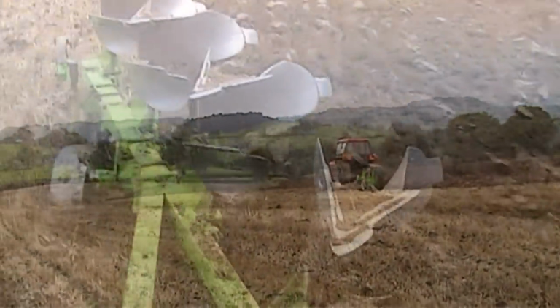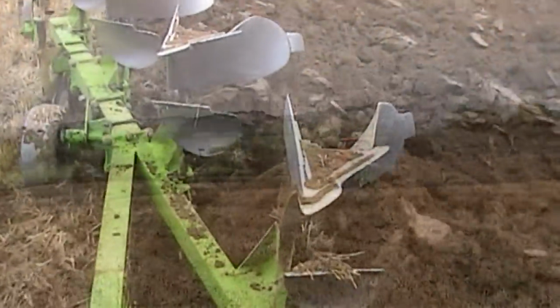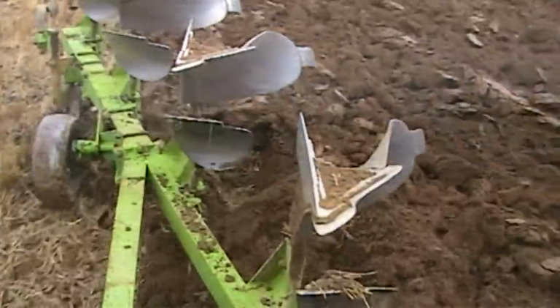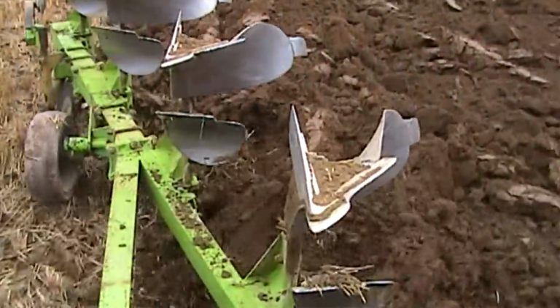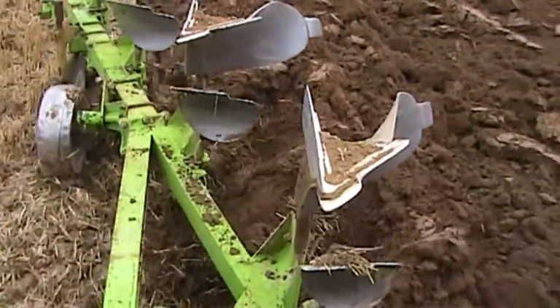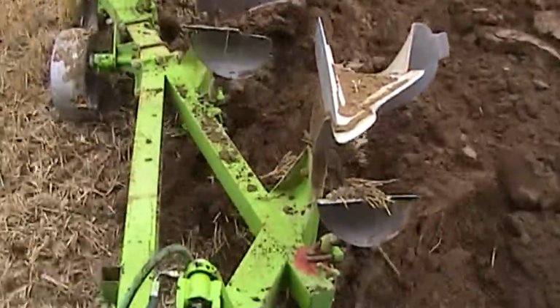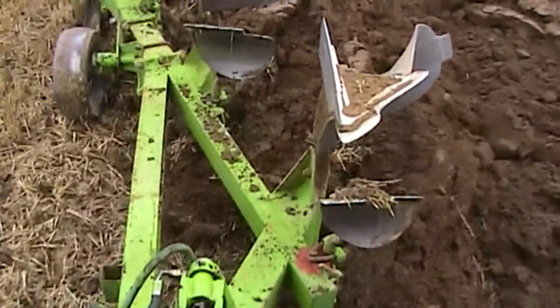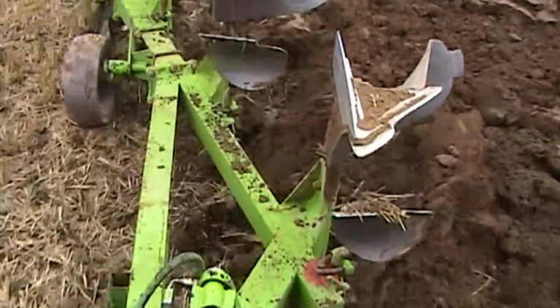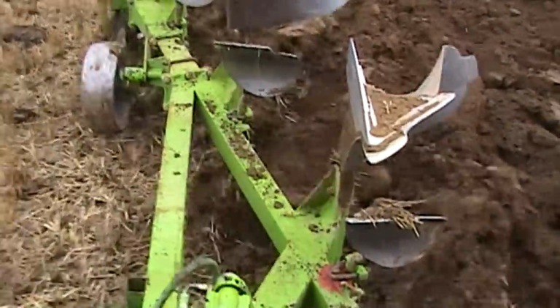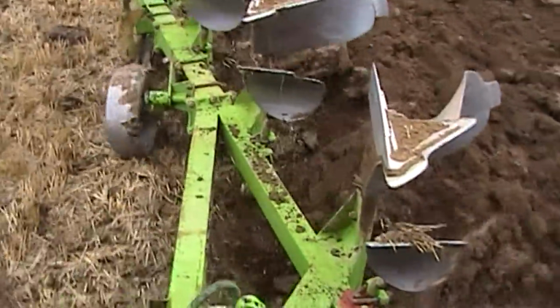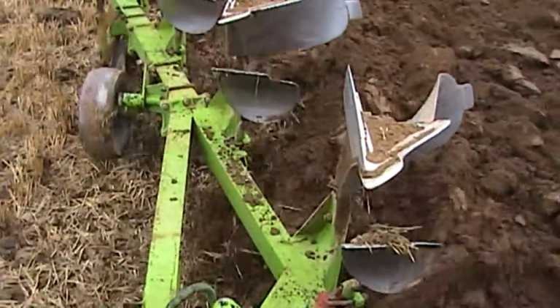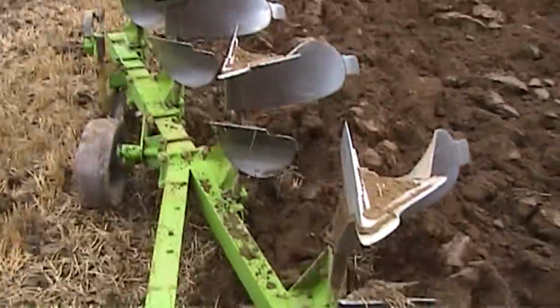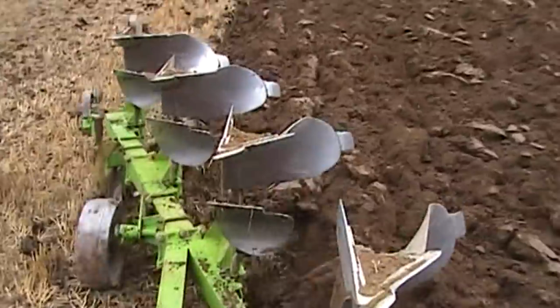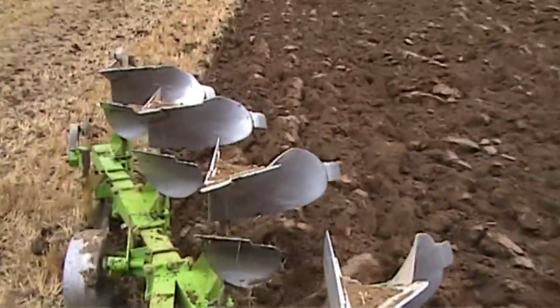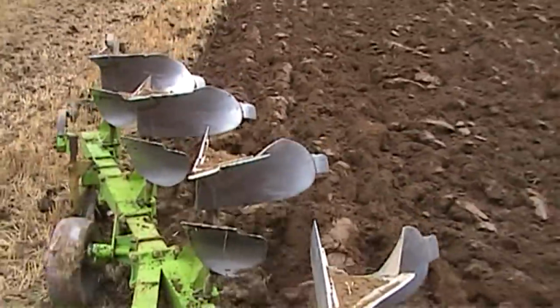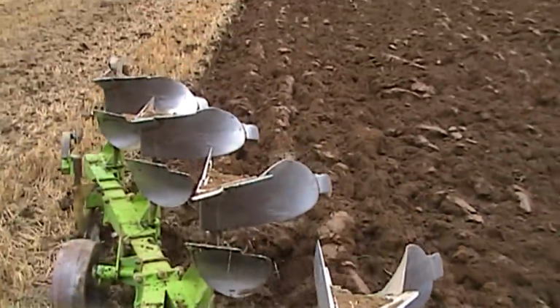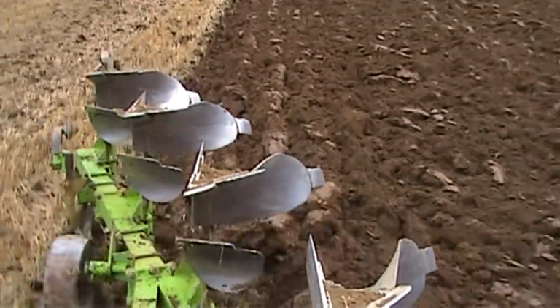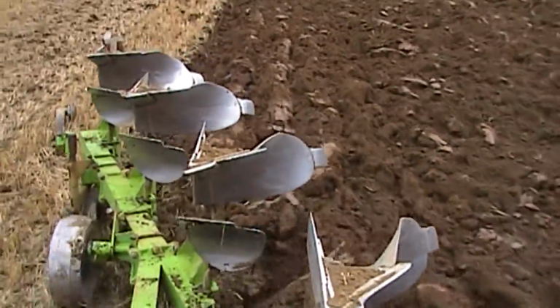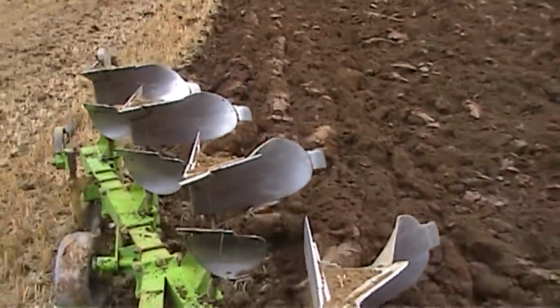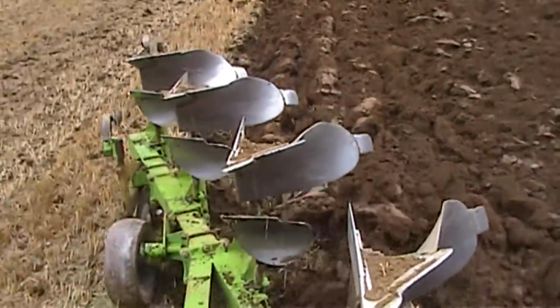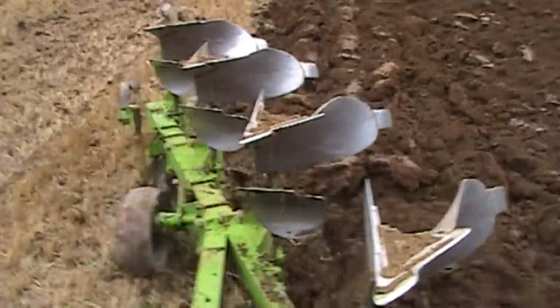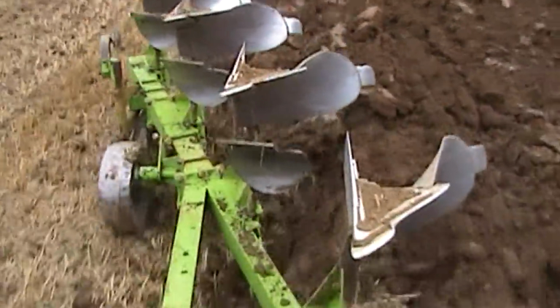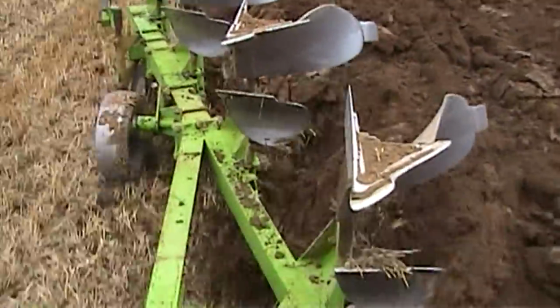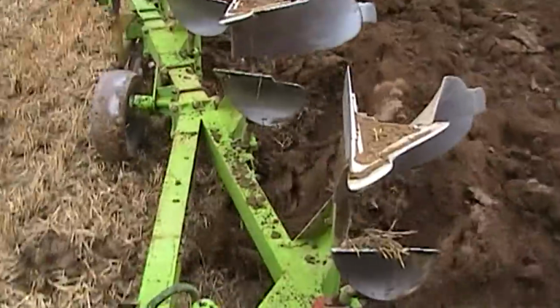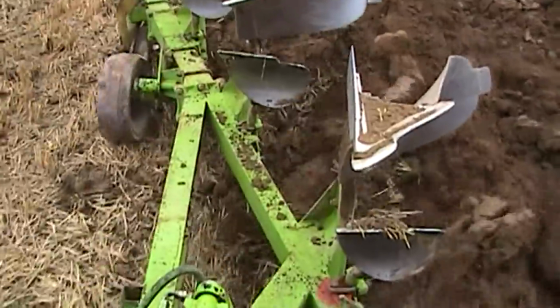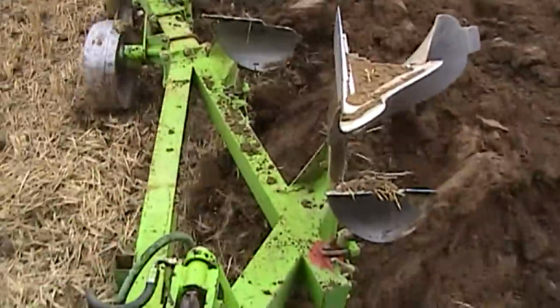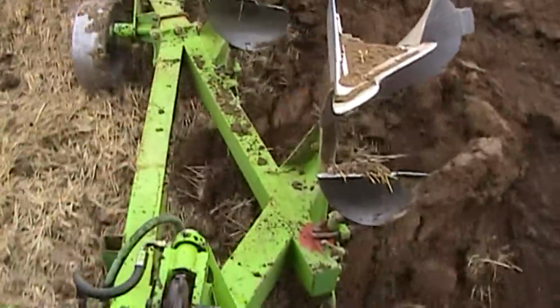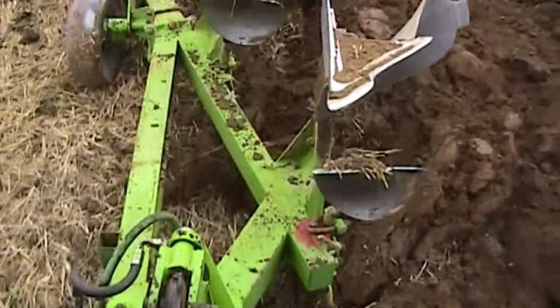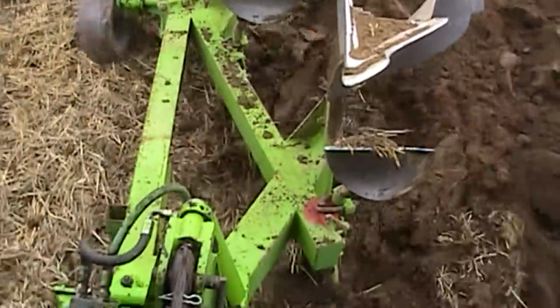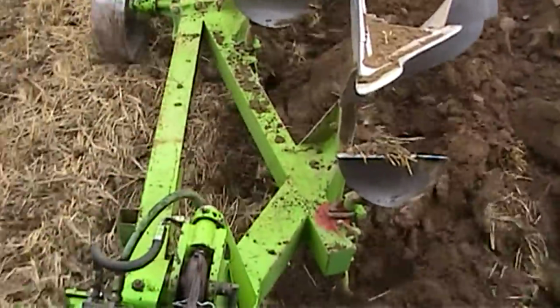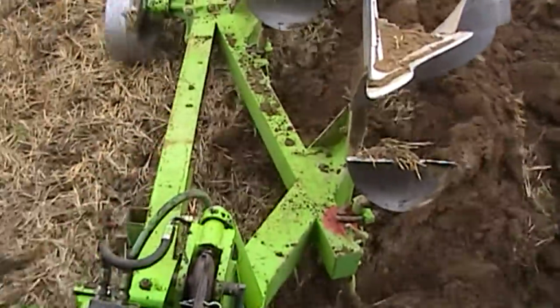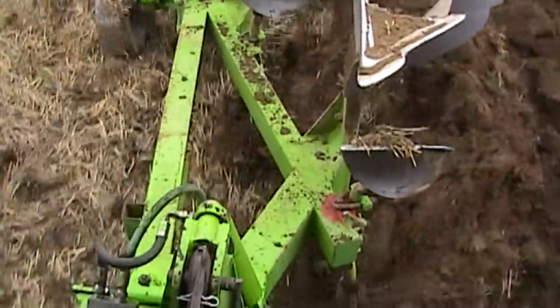Here we have a few views from inside the tractor cab. As you can see it's nice sandy loamy soil and actually ploughing quite well. It's barley stubble that's had the muck spreader over it.